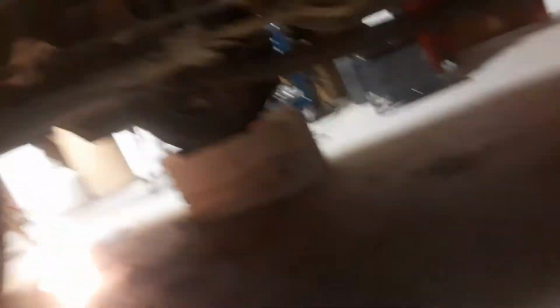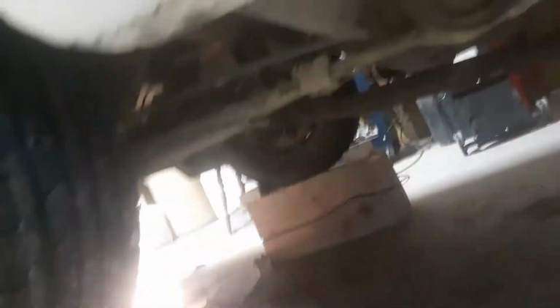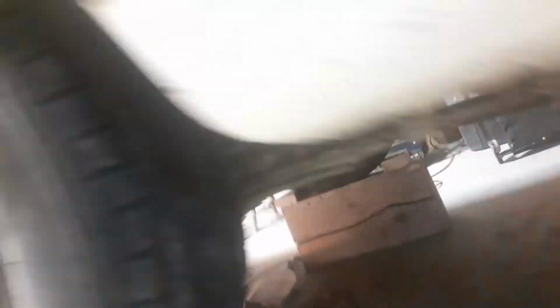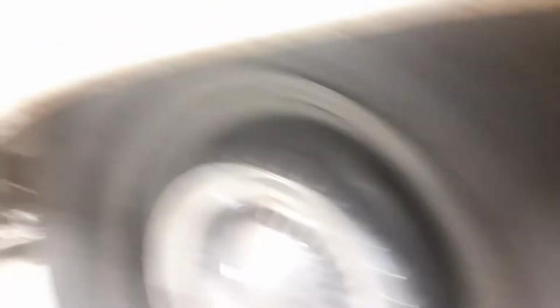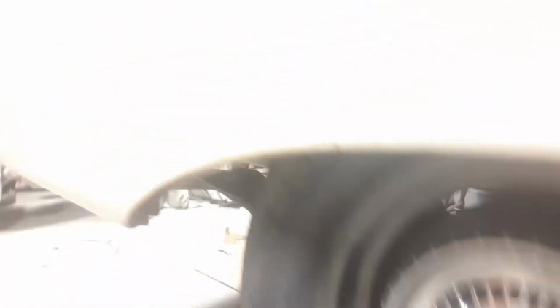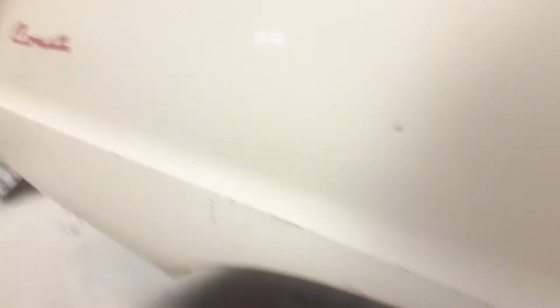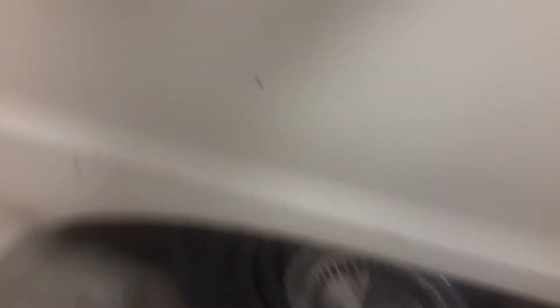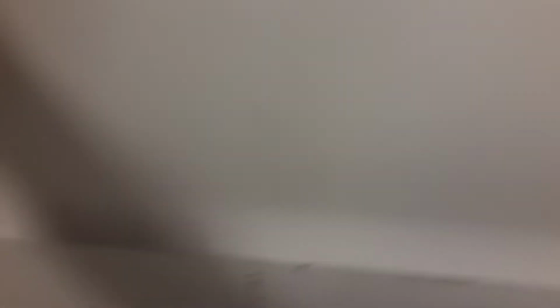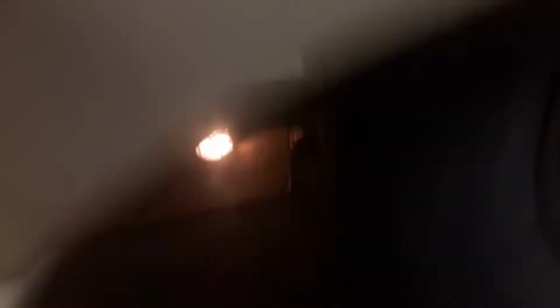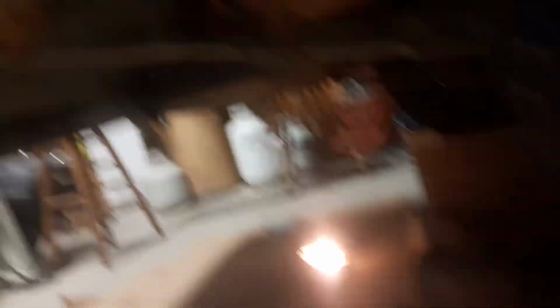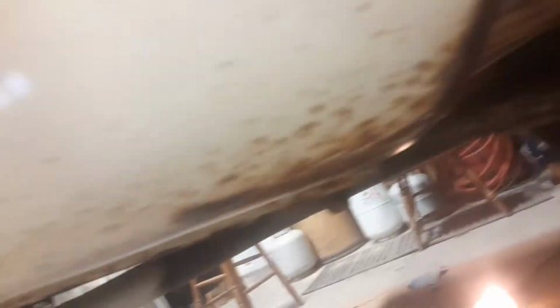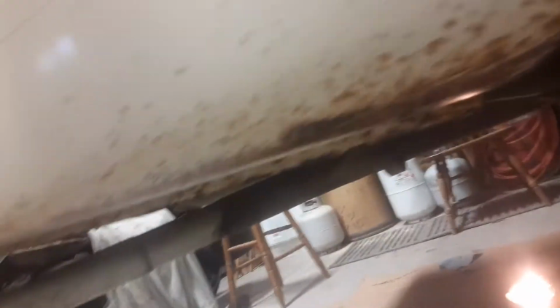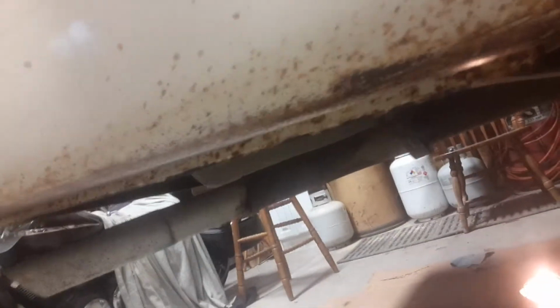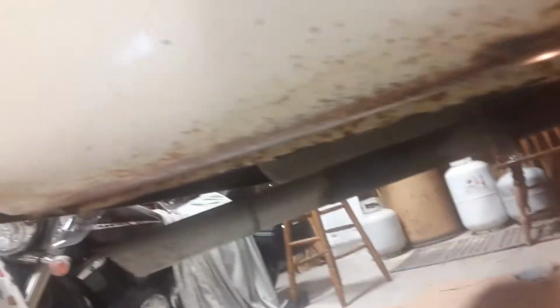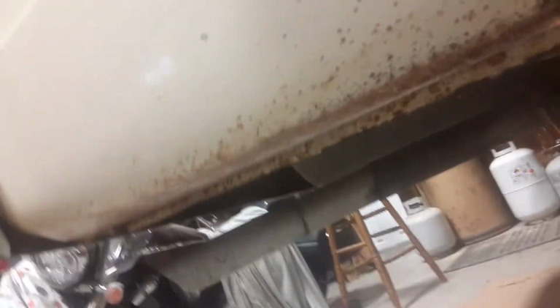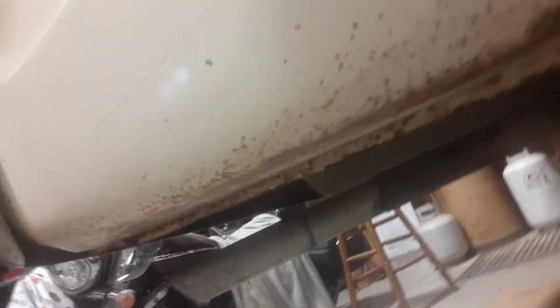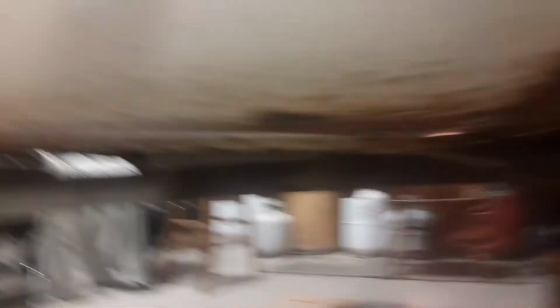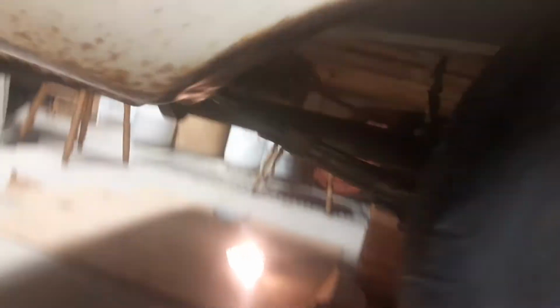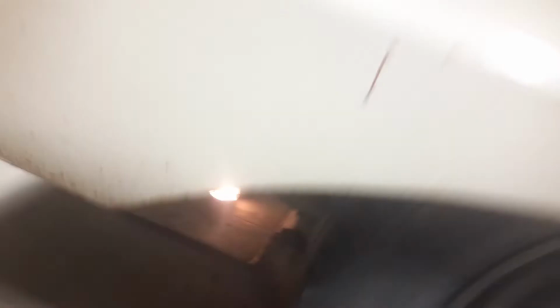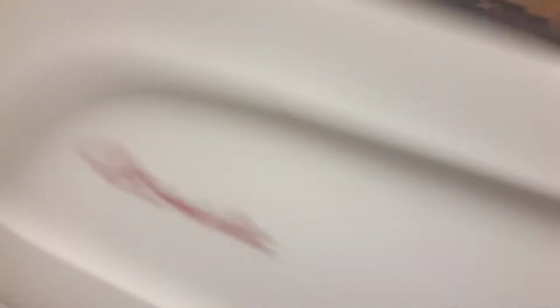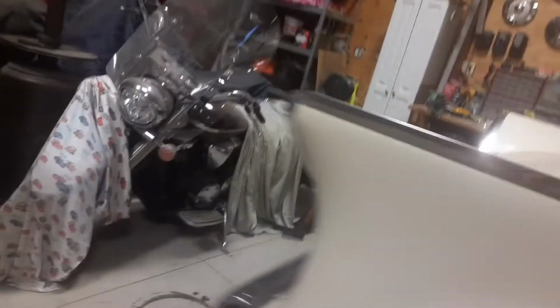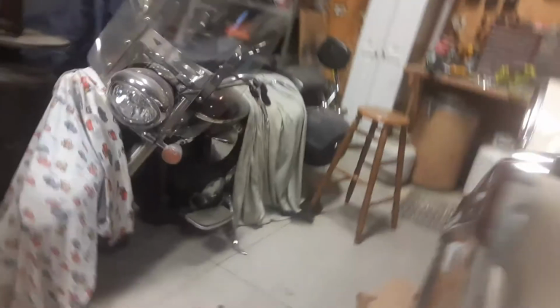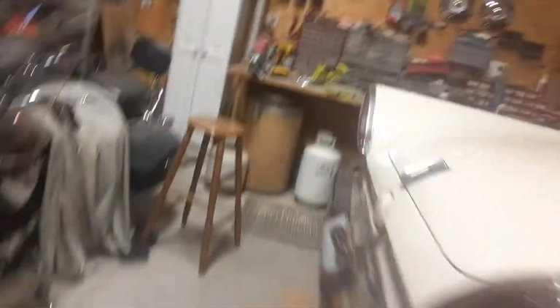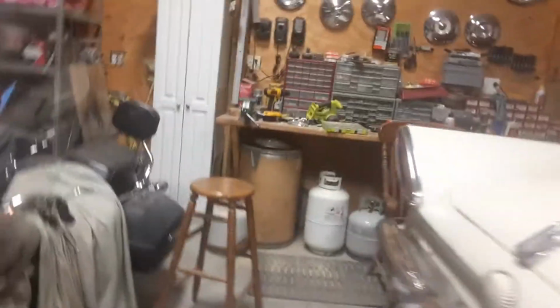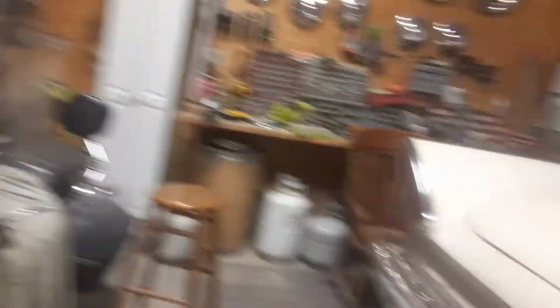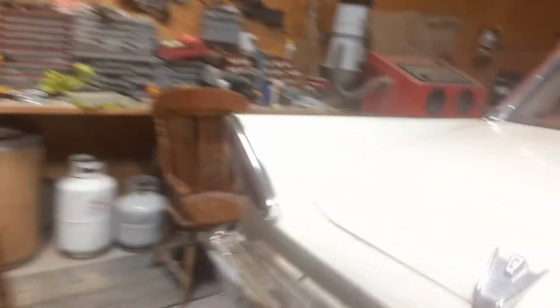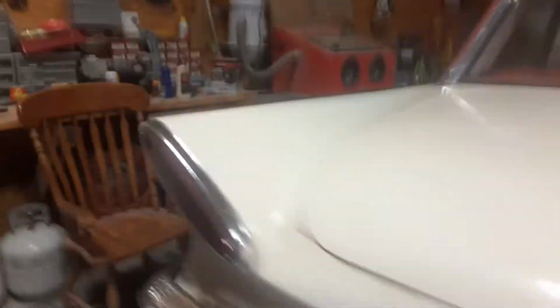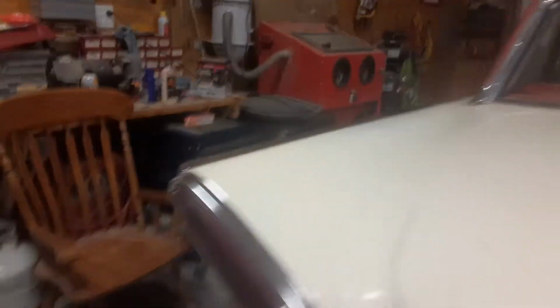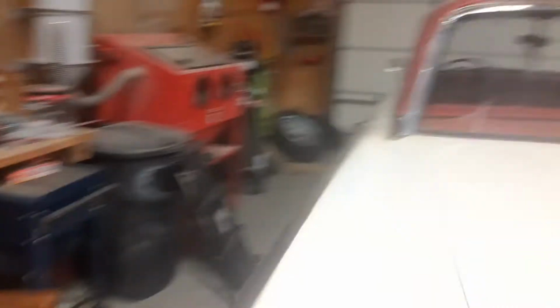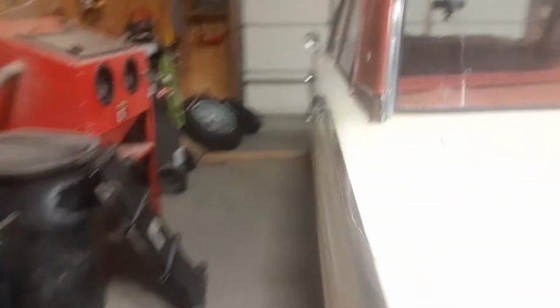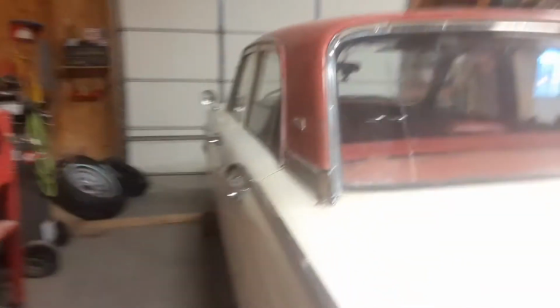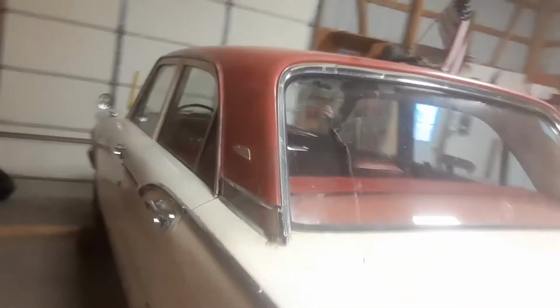I cleaned up a little bit of rust down here the best I could, which isn't very good, but it'll be fixed up nice whenever I decide to actually paint the whole car.